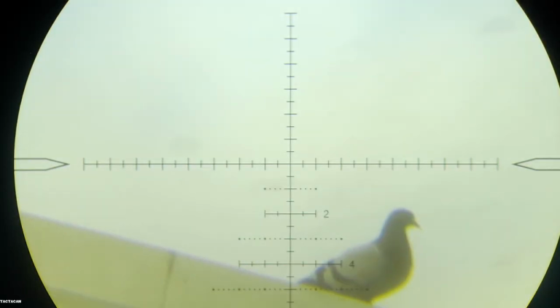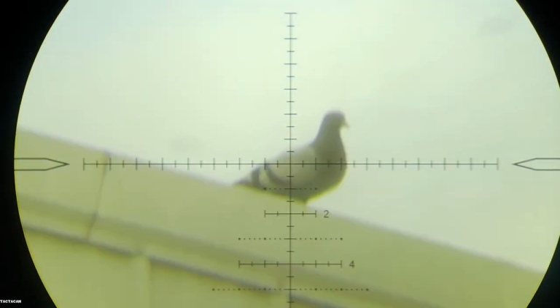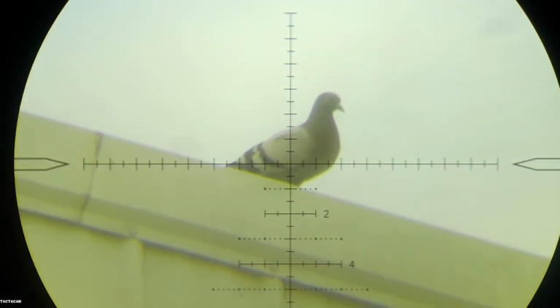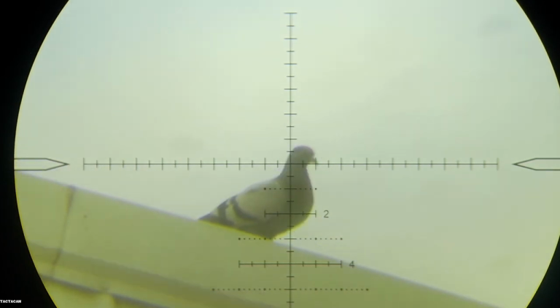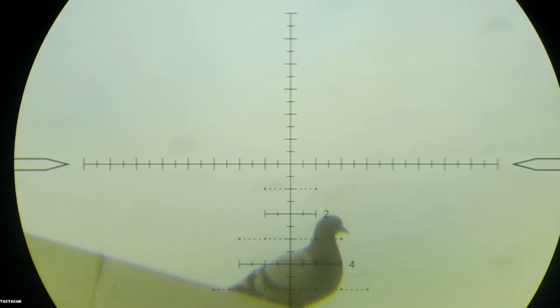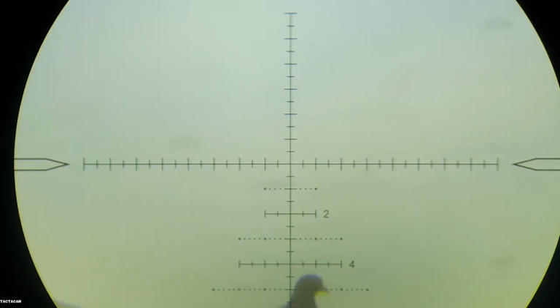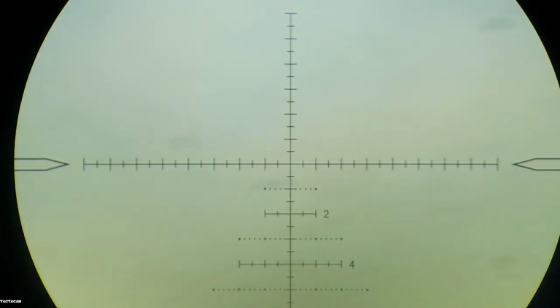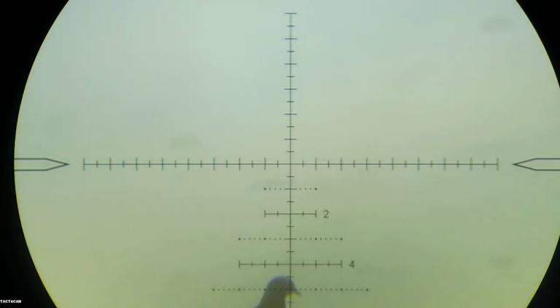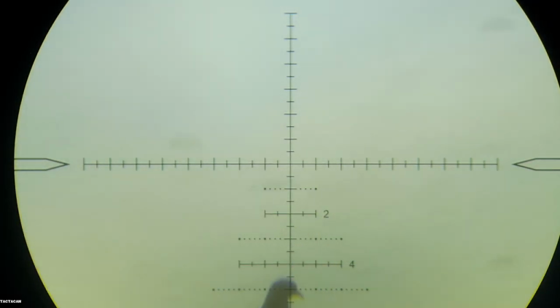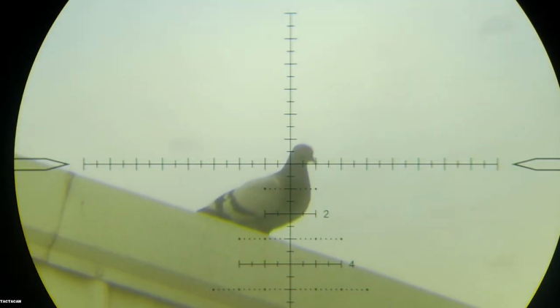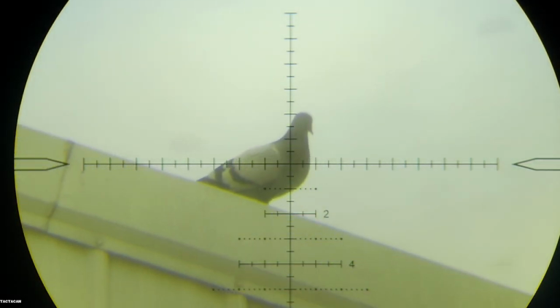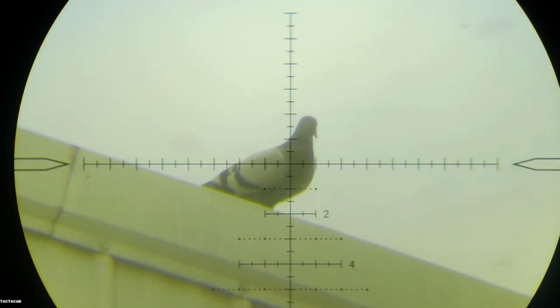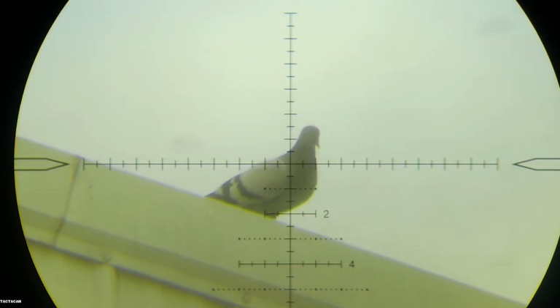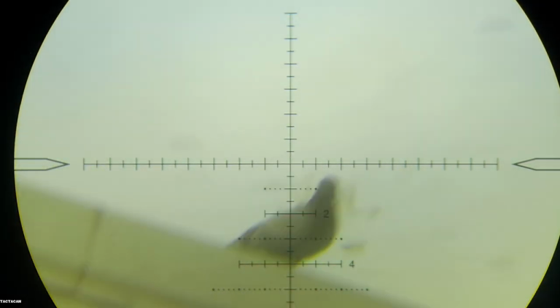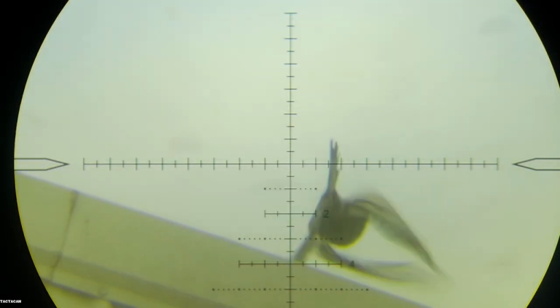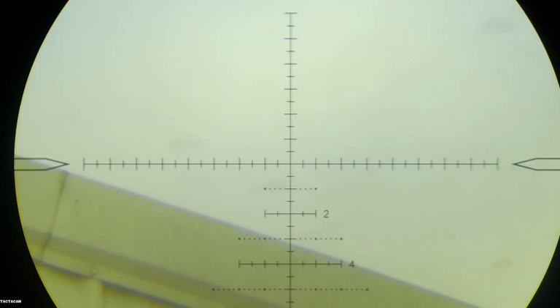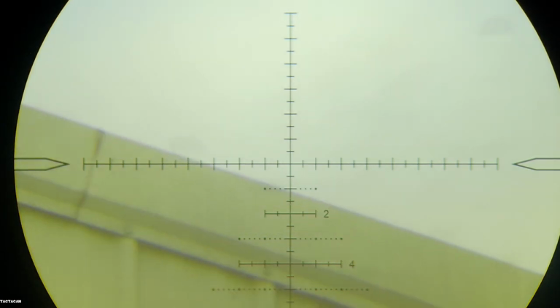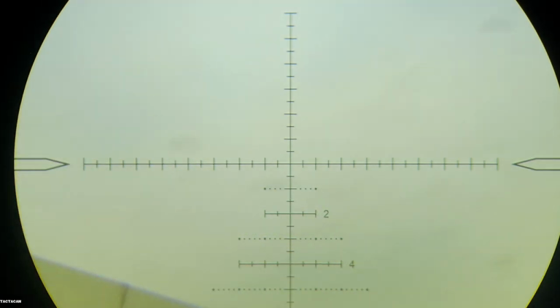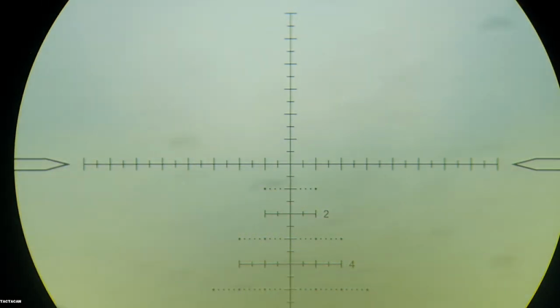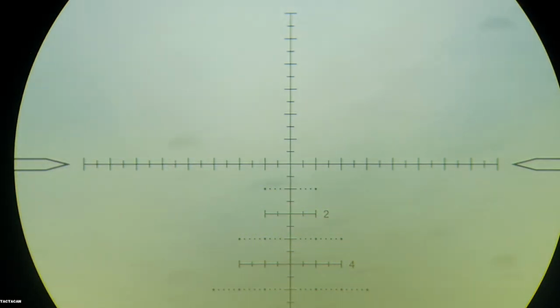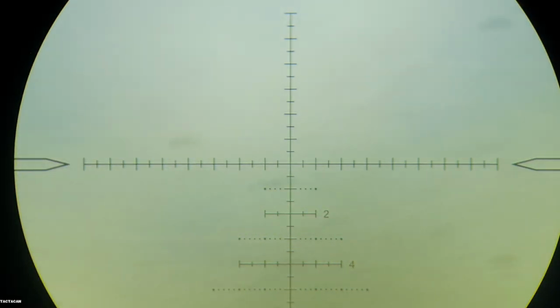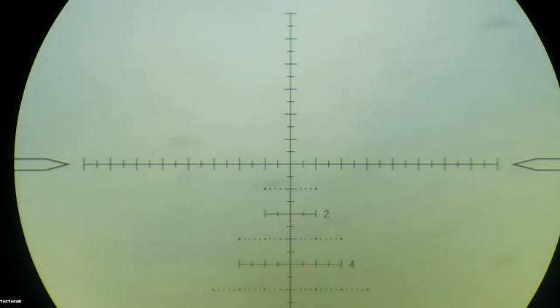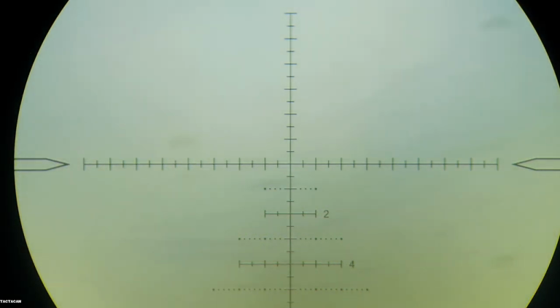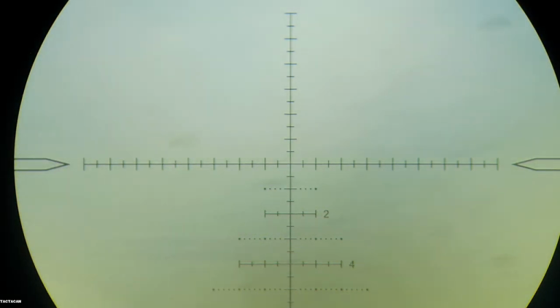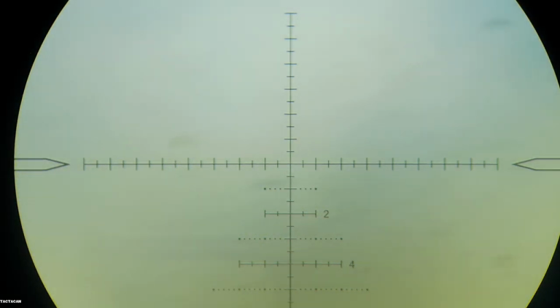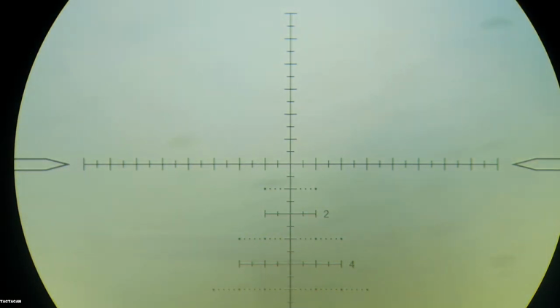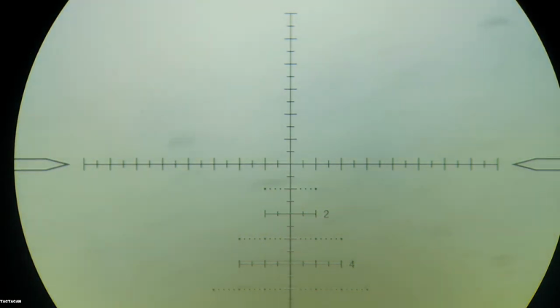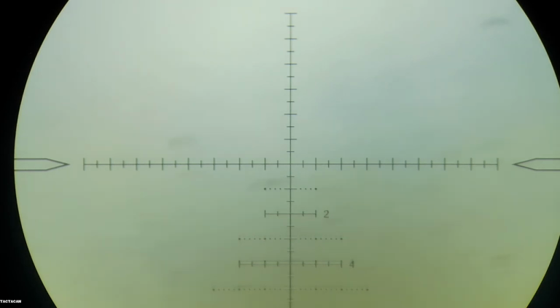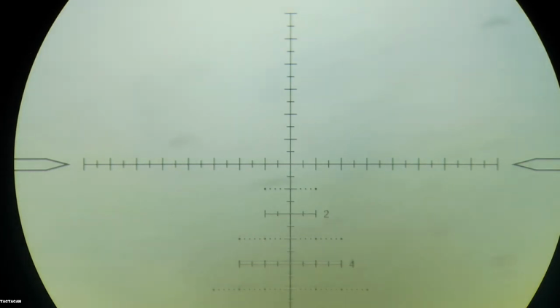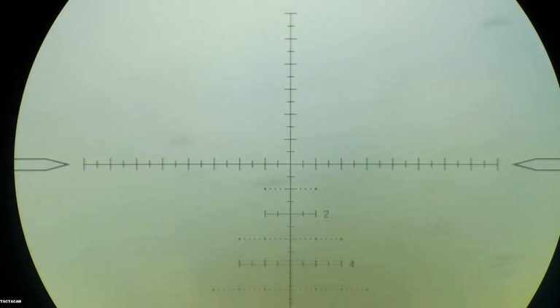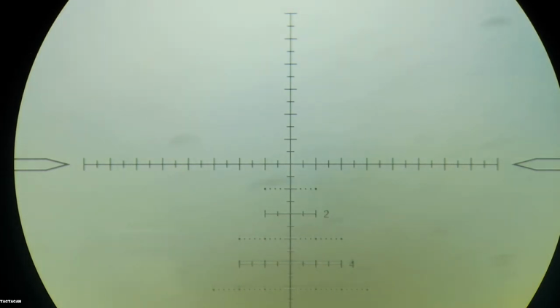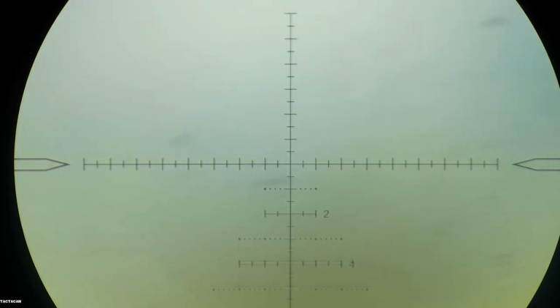Okay, this guy is at 44 yards. Let's see if we can't pick him off. I did say CZ barrel are on .22.